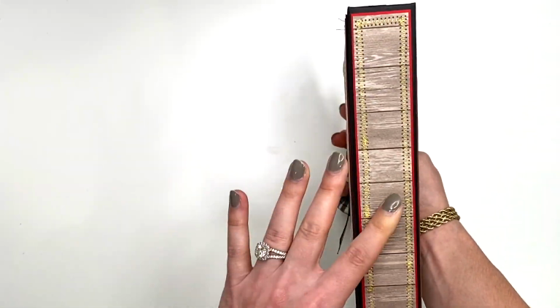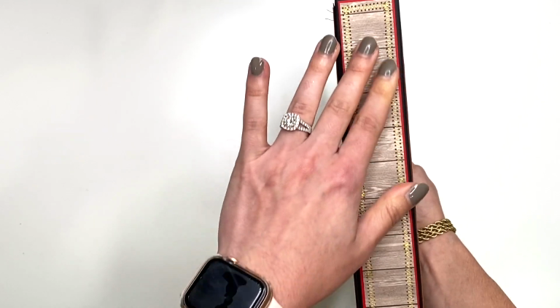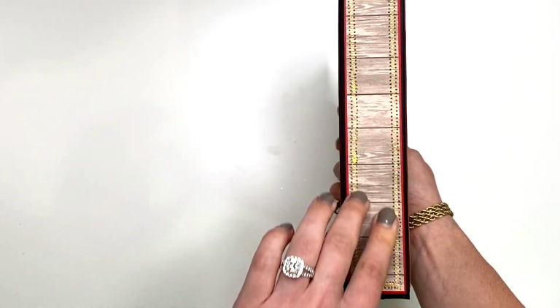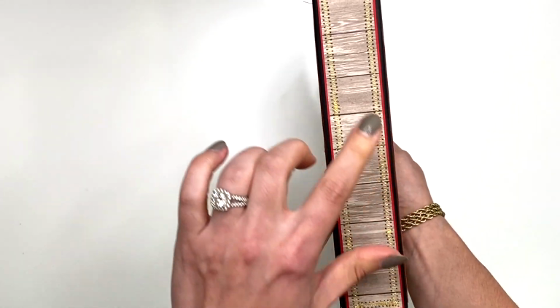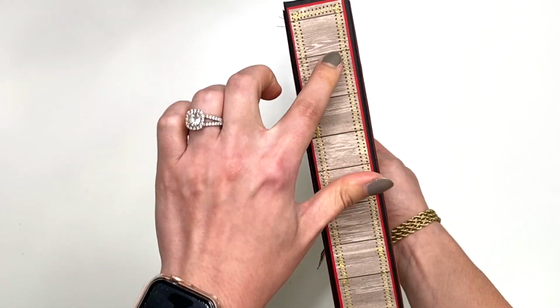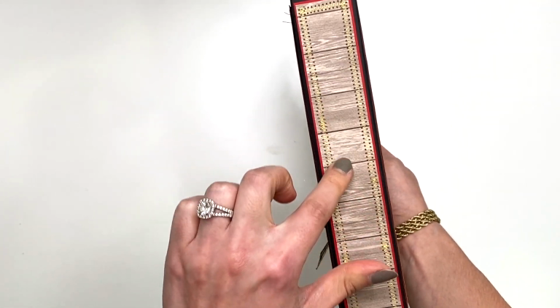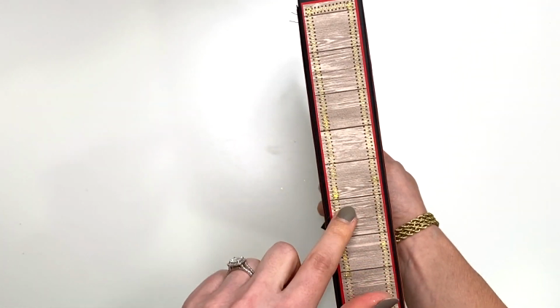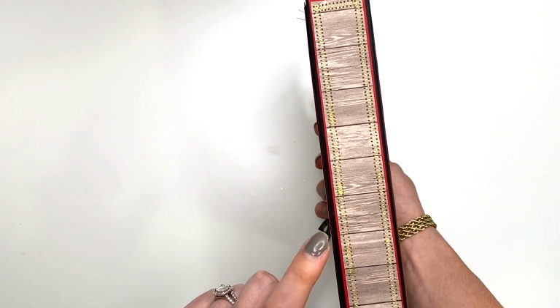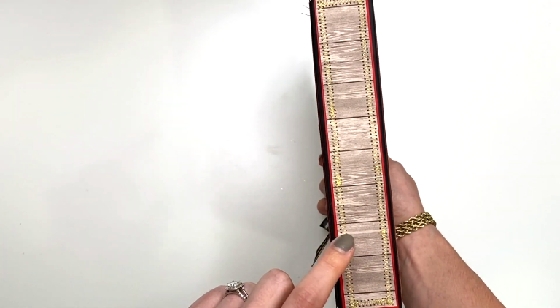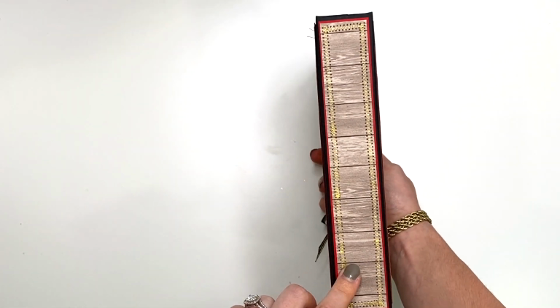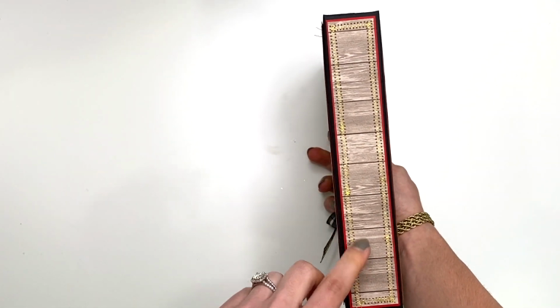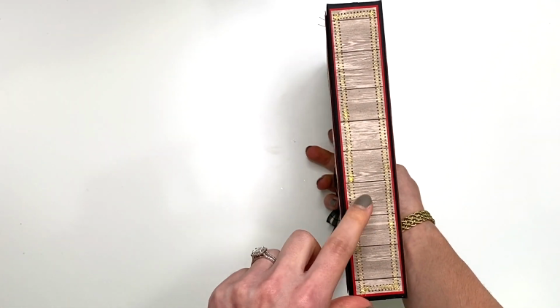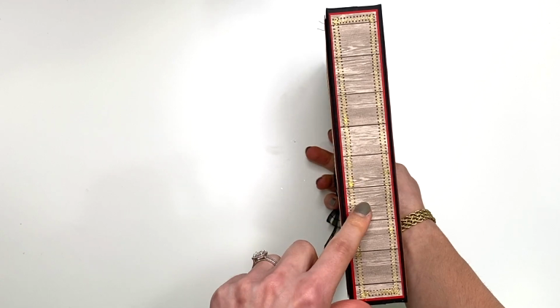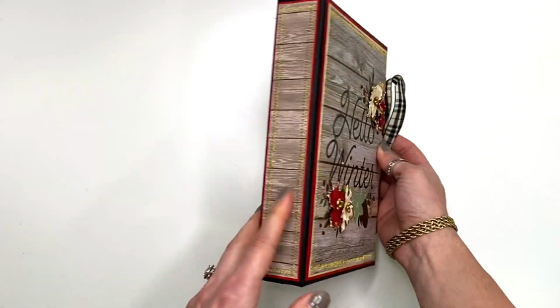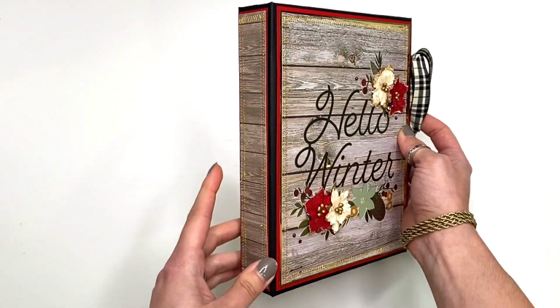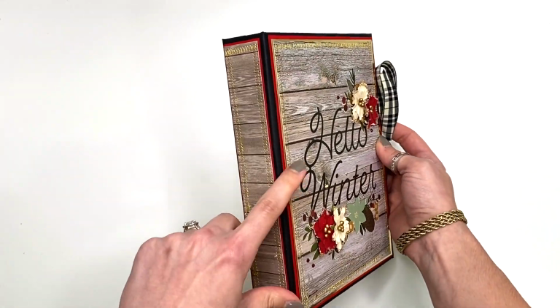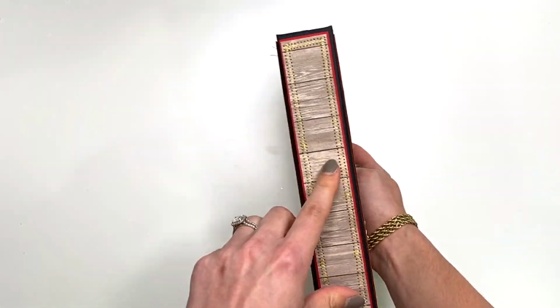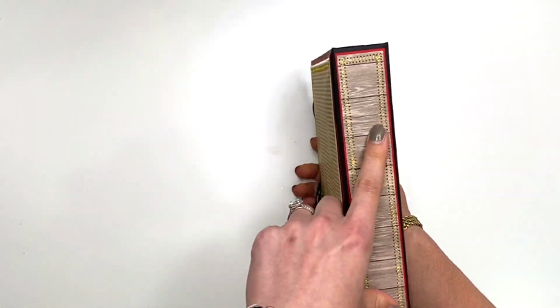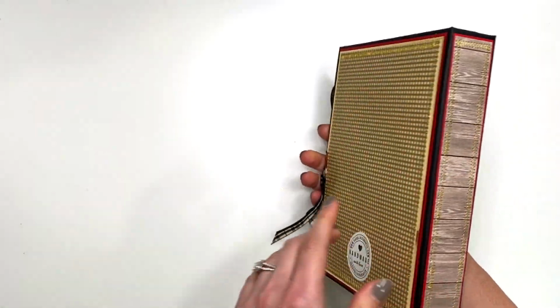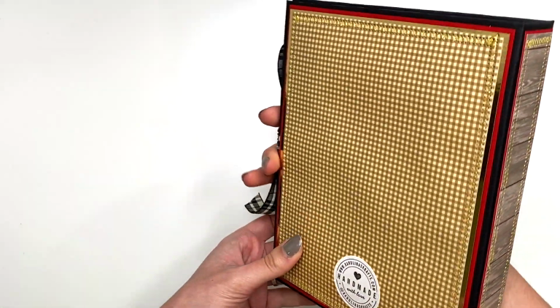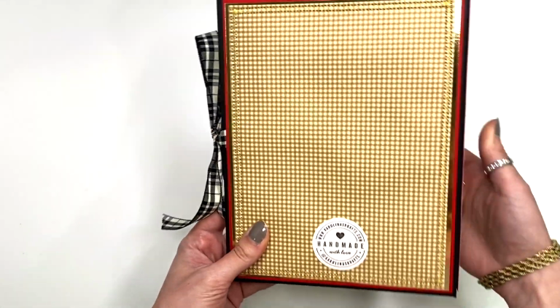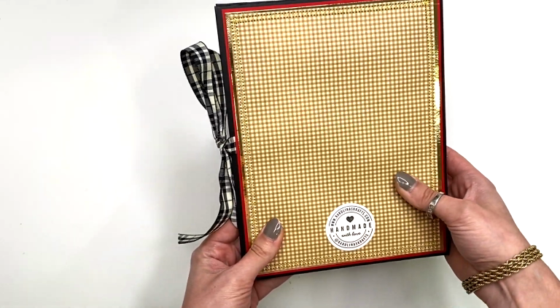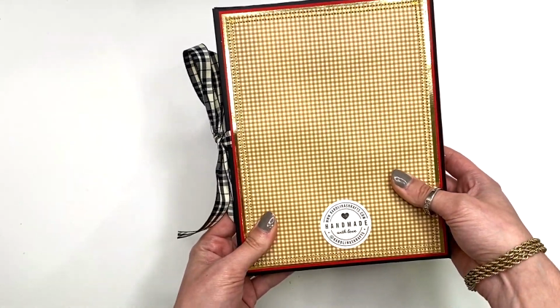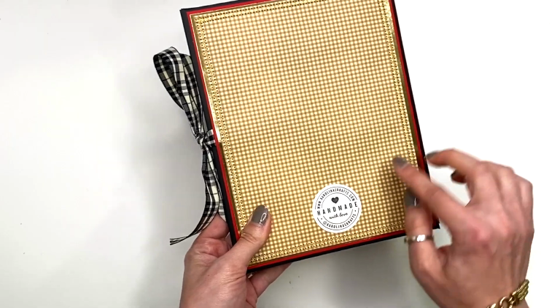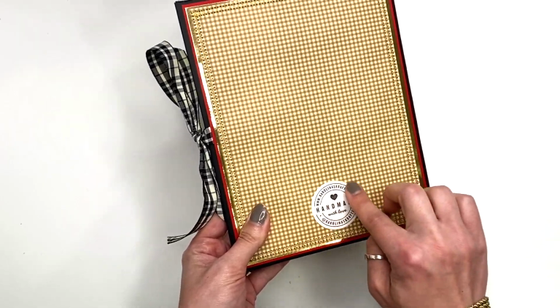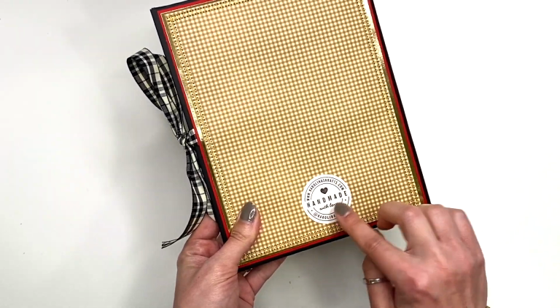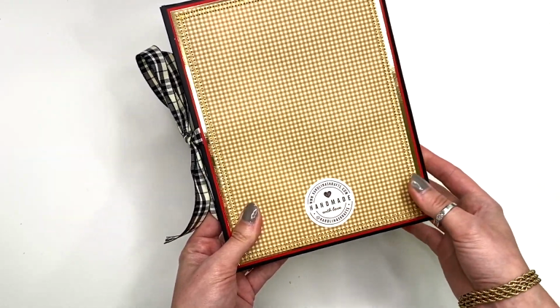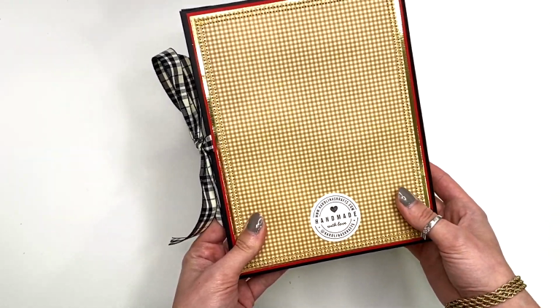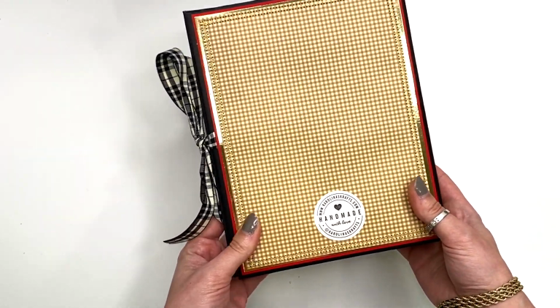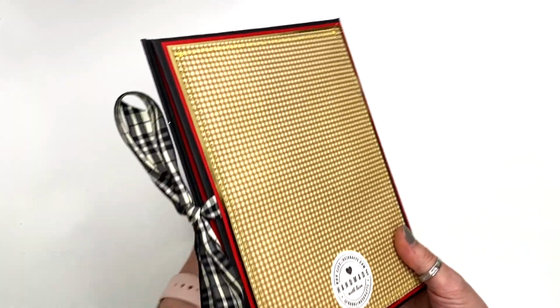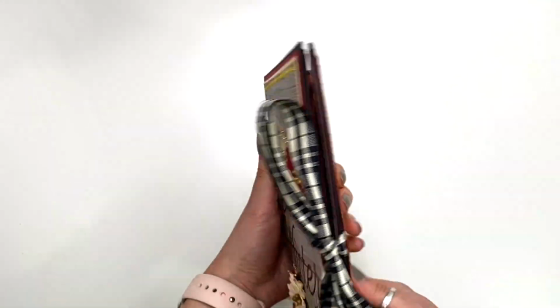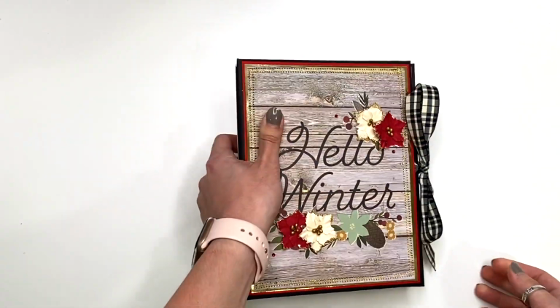Here is the spine — this is actually a scrap from another collection, a Carta Bella paper that I had. I thought it somewhat matched. And then this is the back side, where I've got my handmade kind of logo on there.